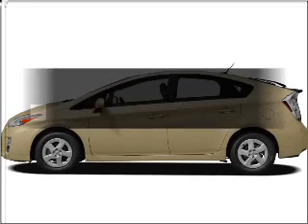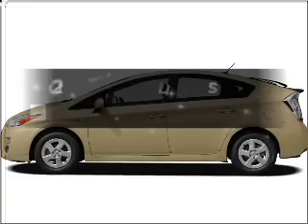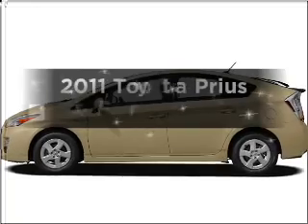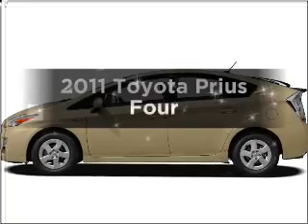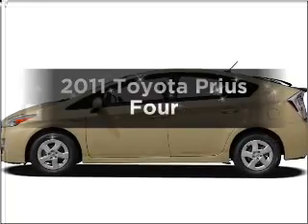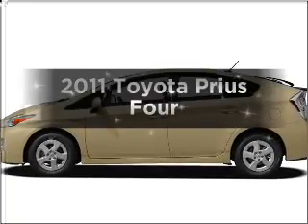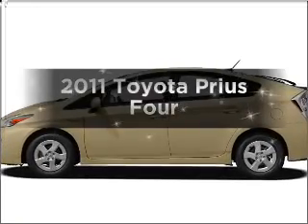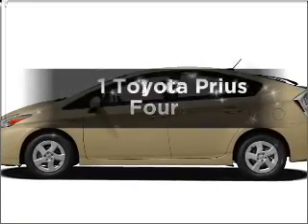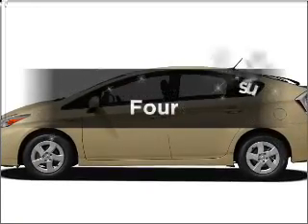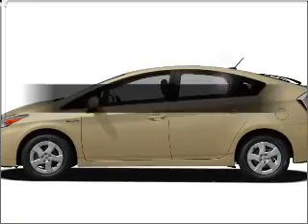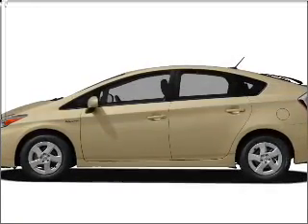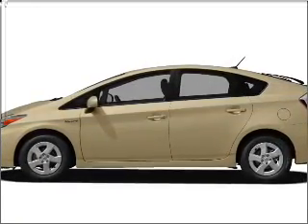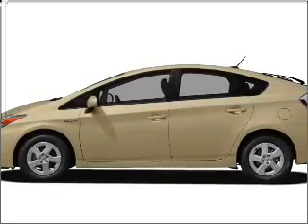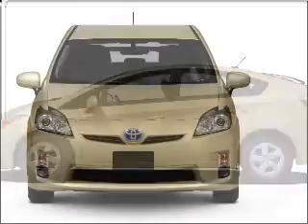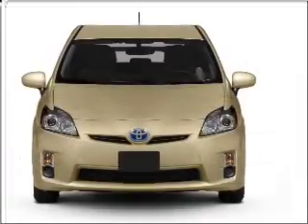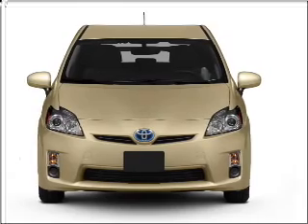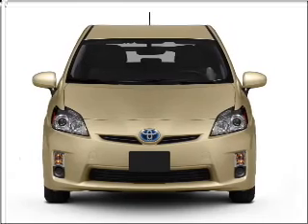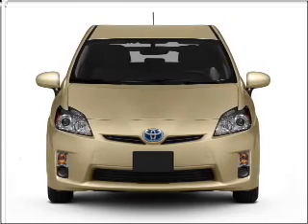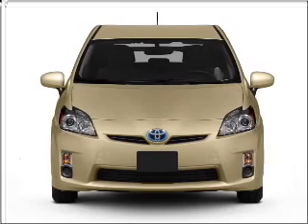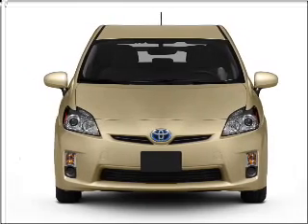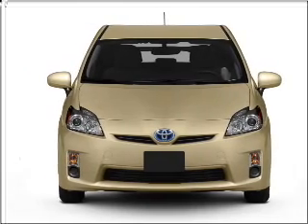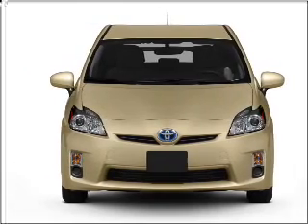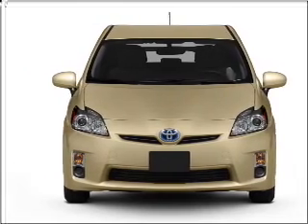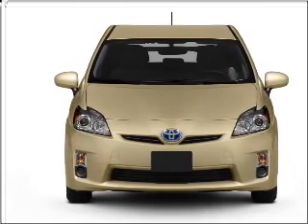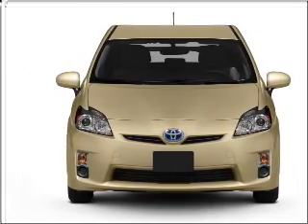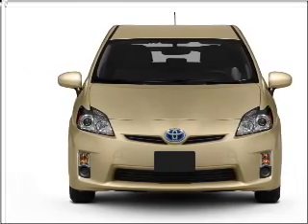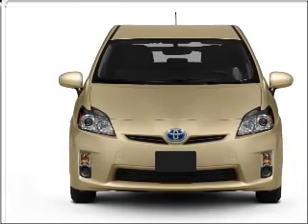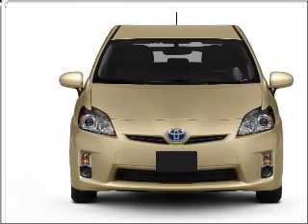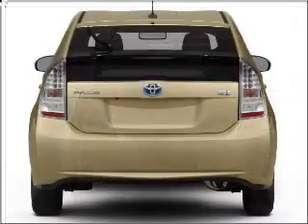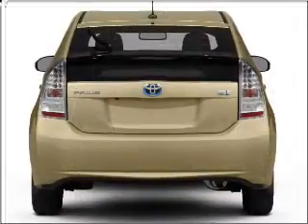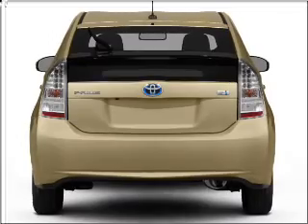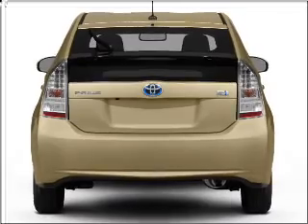Imagine yourself in this 2011 Toyota Prius. Travel the roads in style and comfort in this great vehicle, with an efficient four-cylinder engine connected to a smooth-shifting automatic transmission.